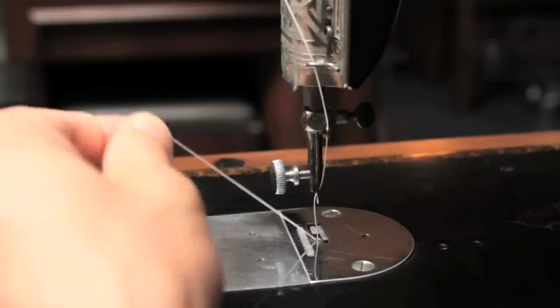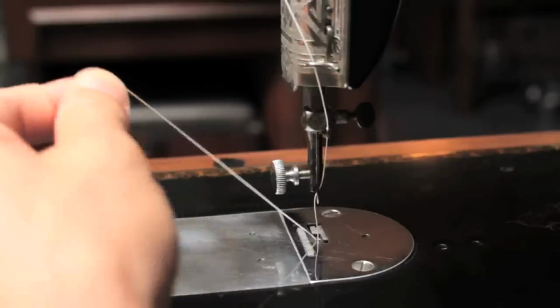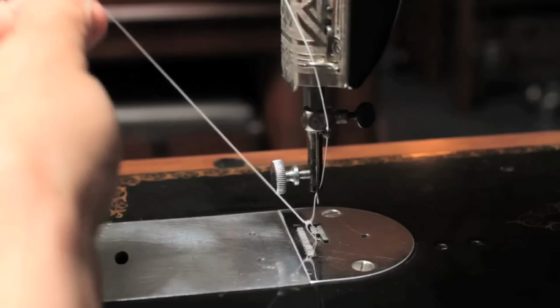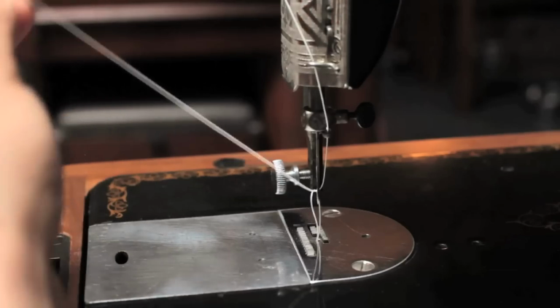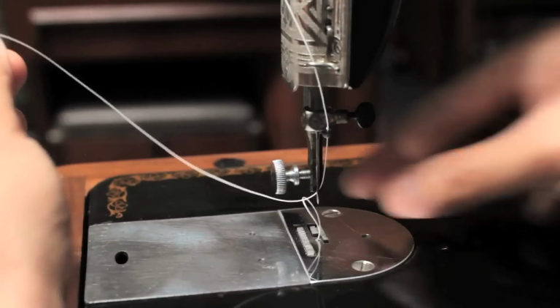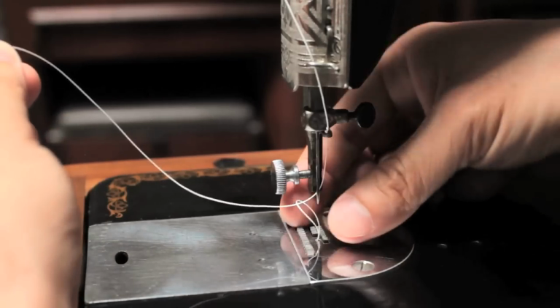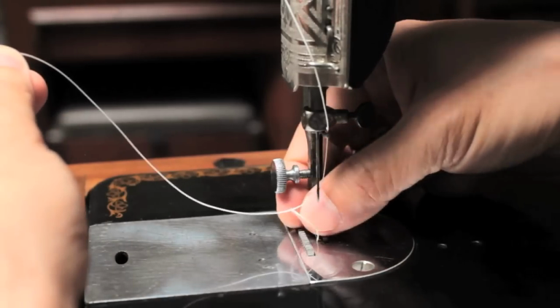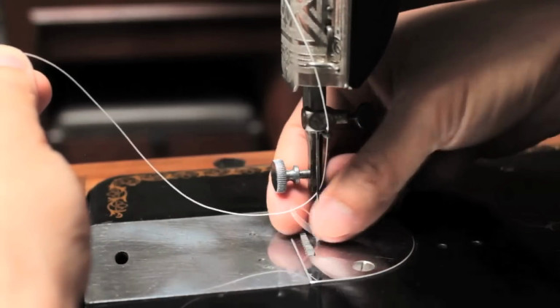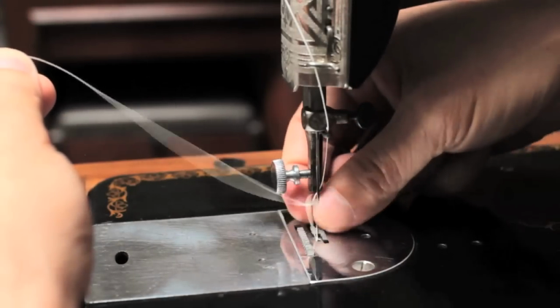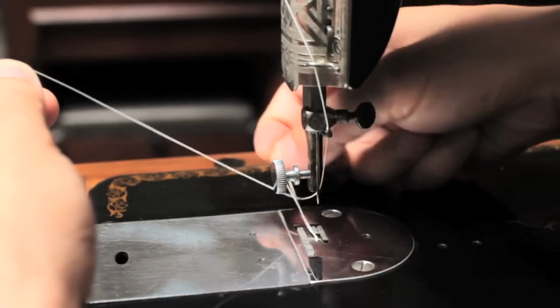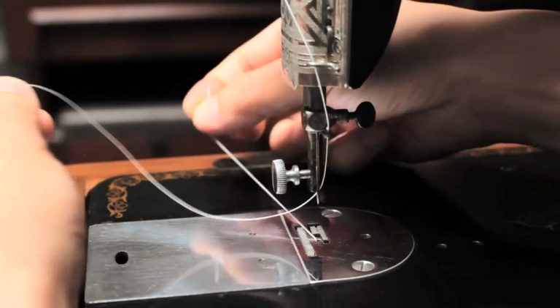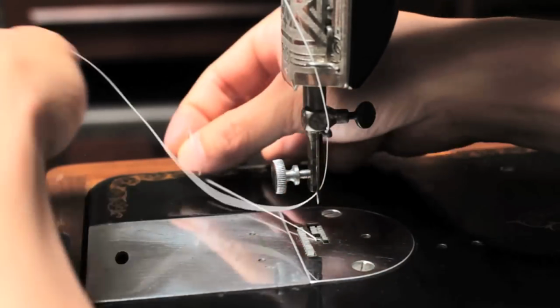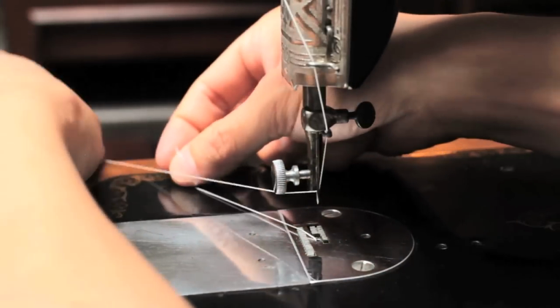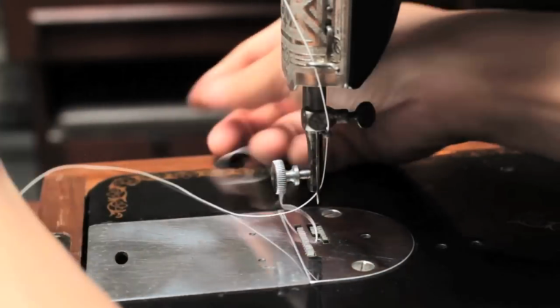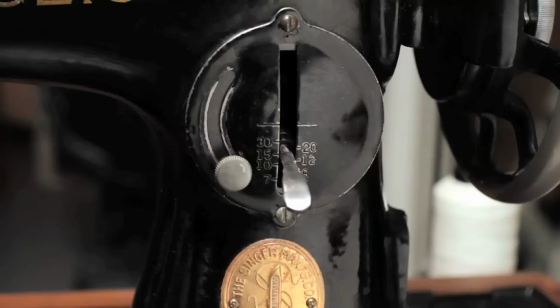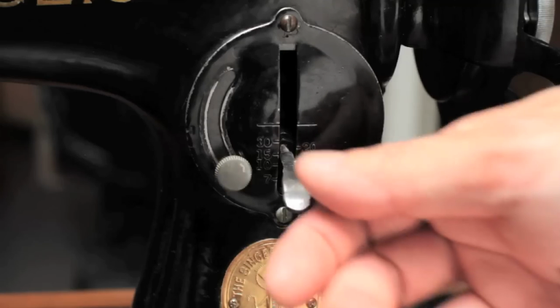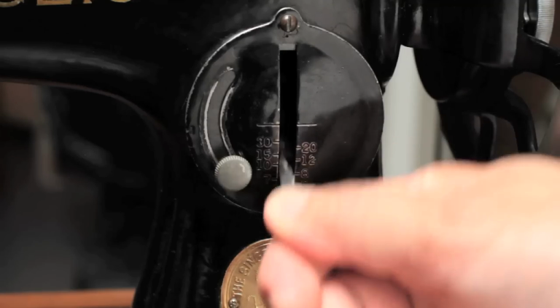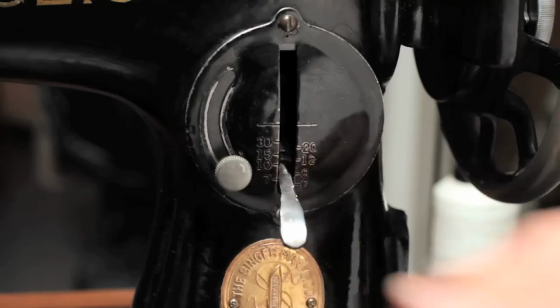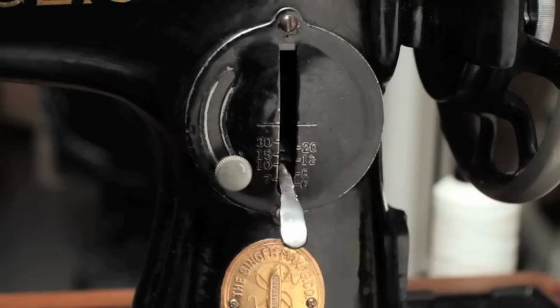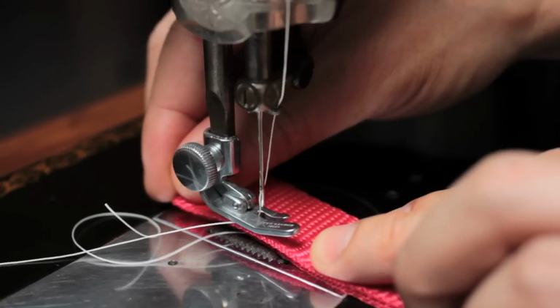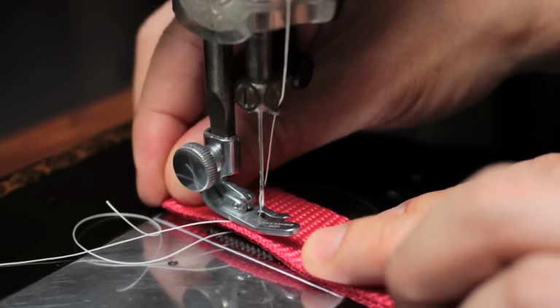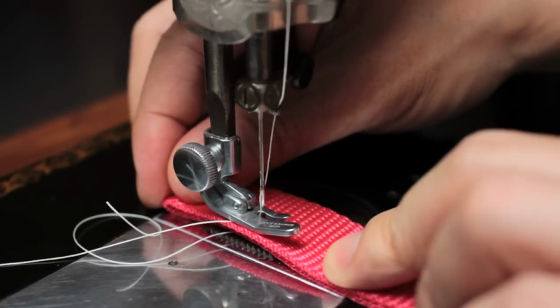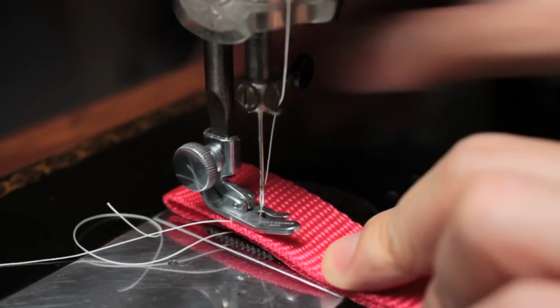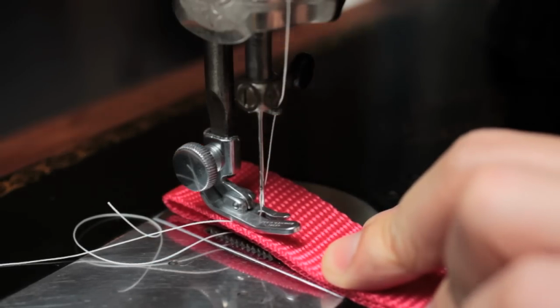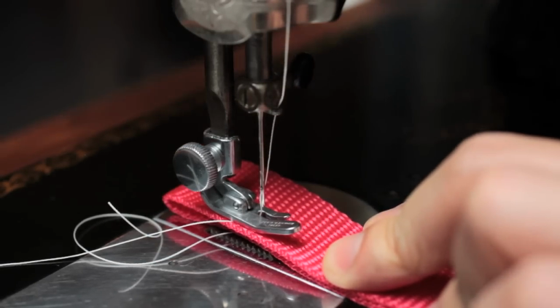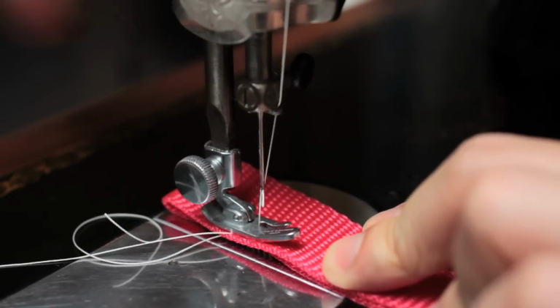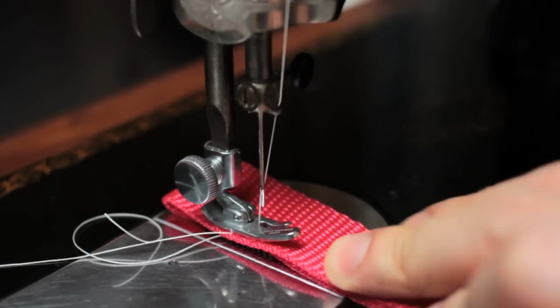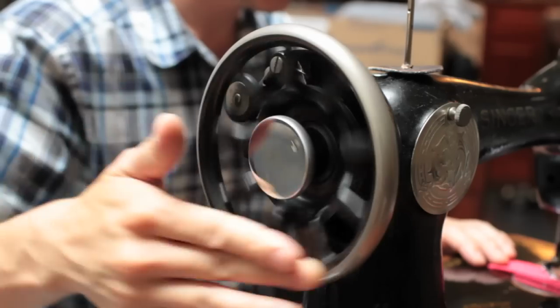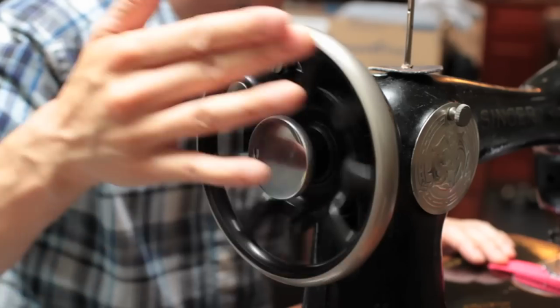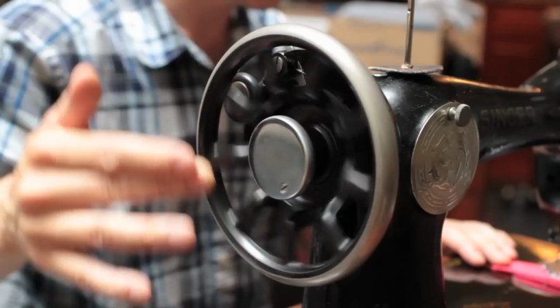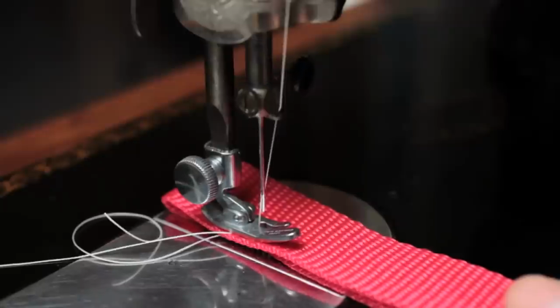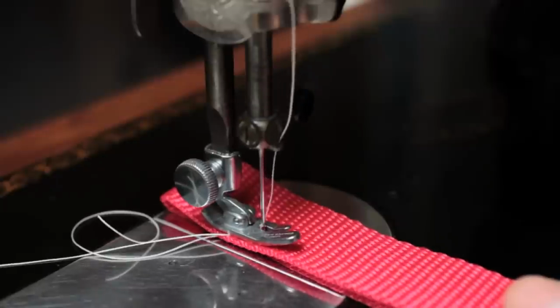Here I've removed the presser foot for visual clarity. Set the stitch length to maximum, put two layers of webbing under the presser foot, drop the presser foot, and begin cranking to lay down a short line of stitches.